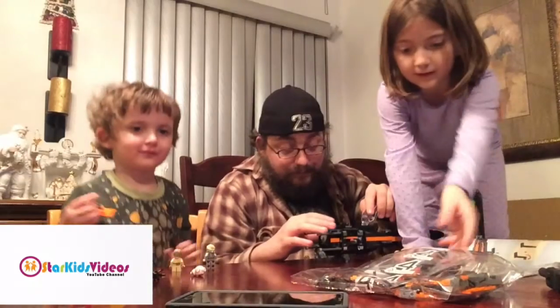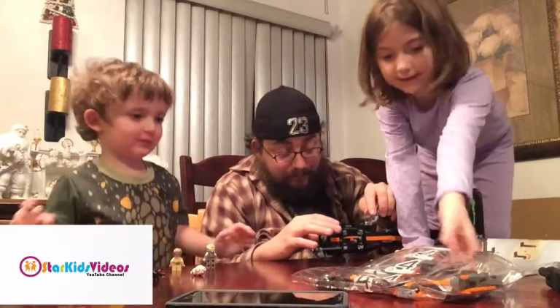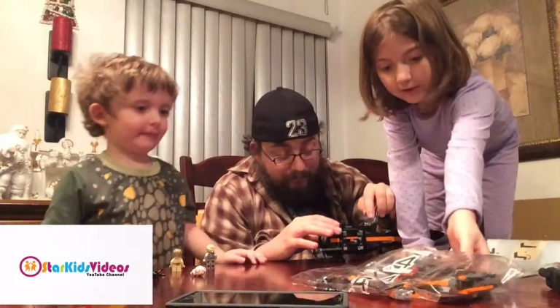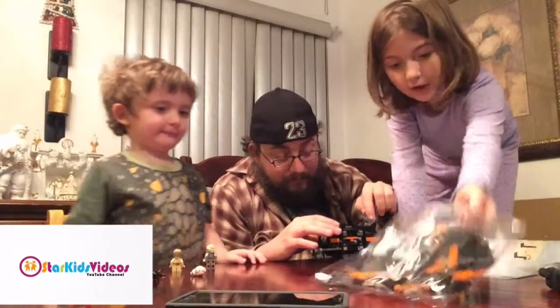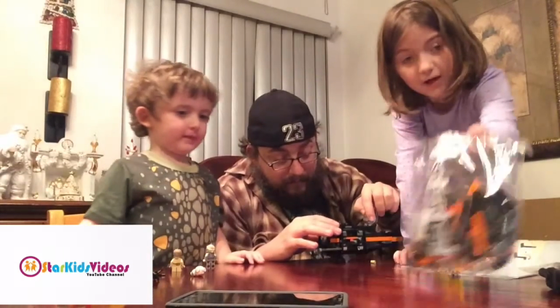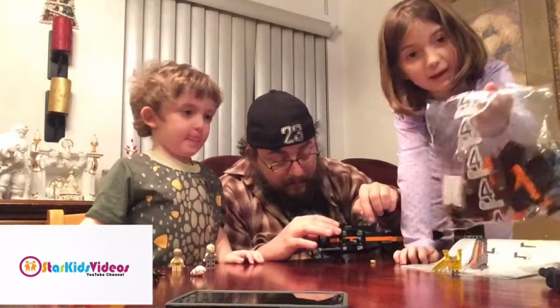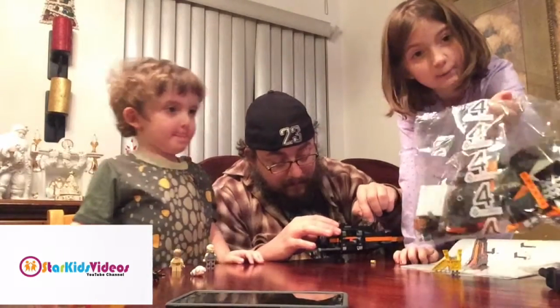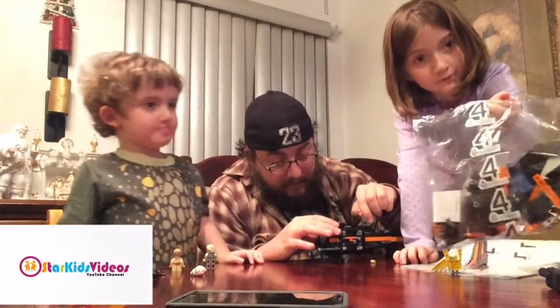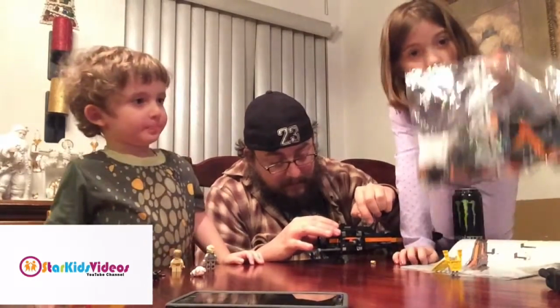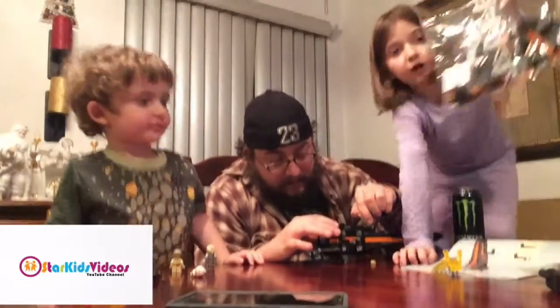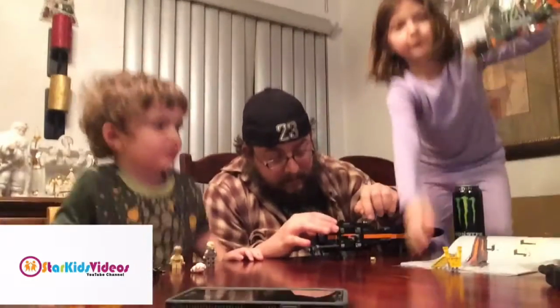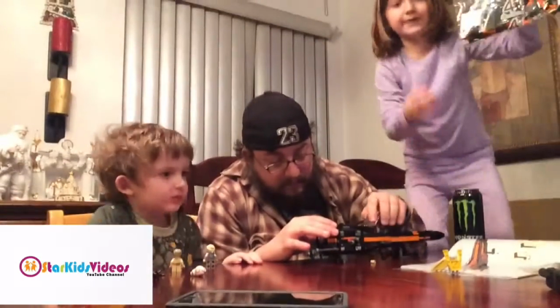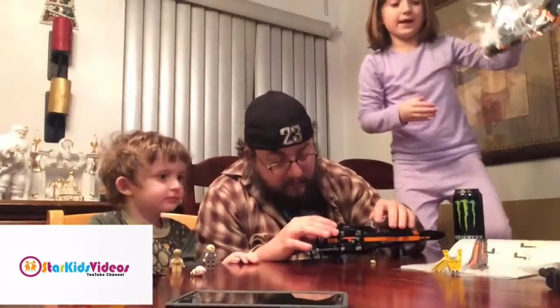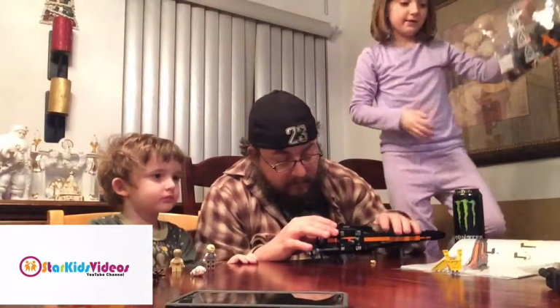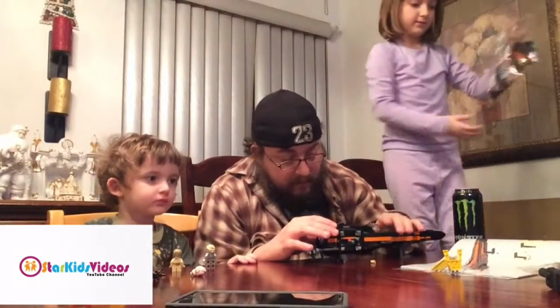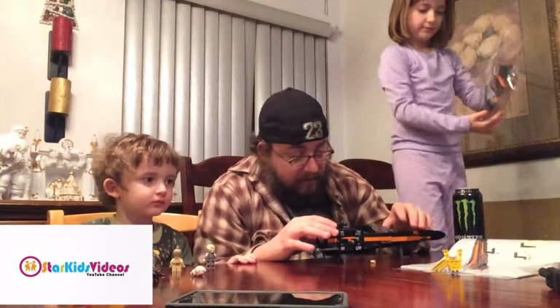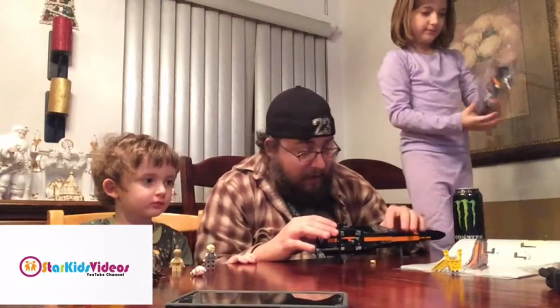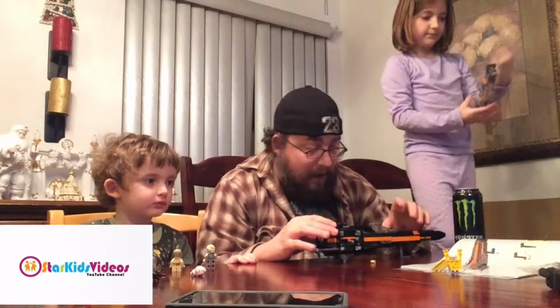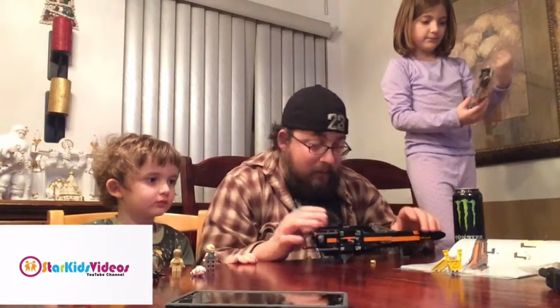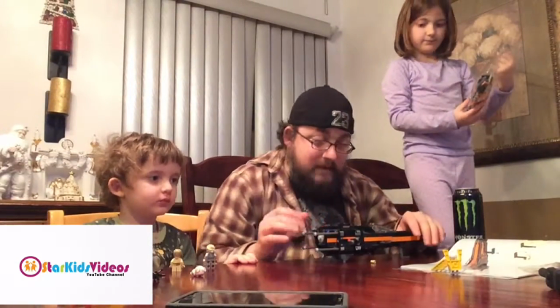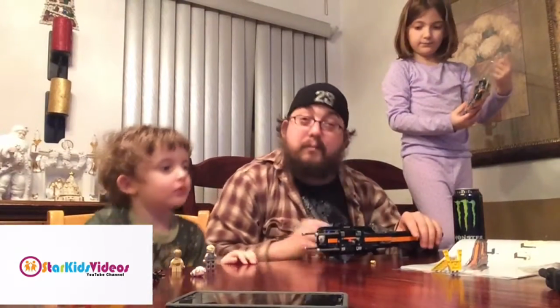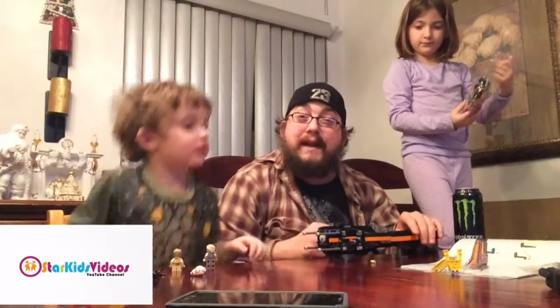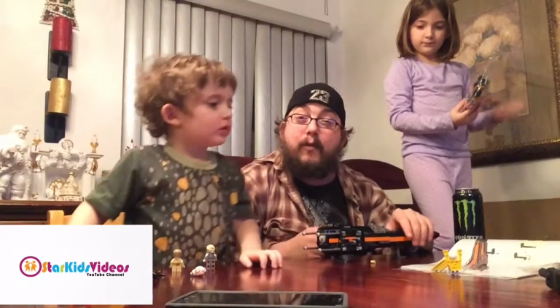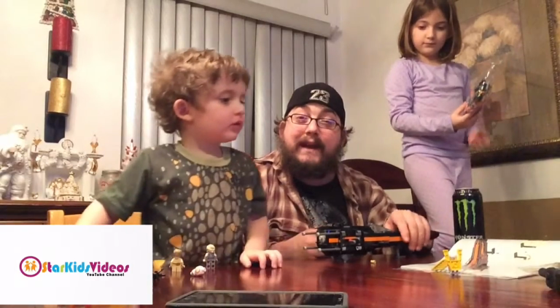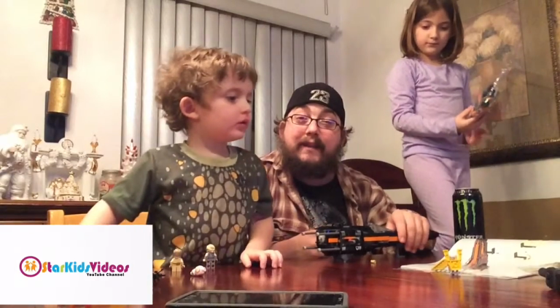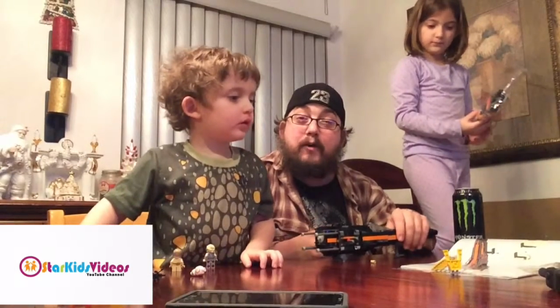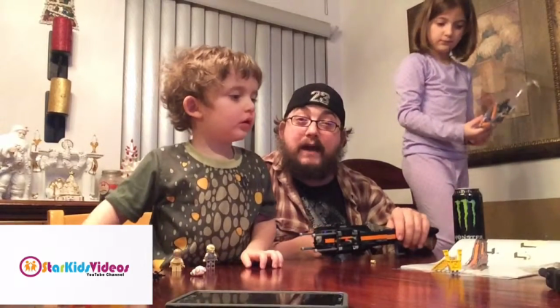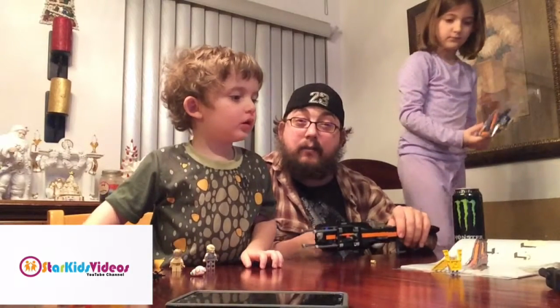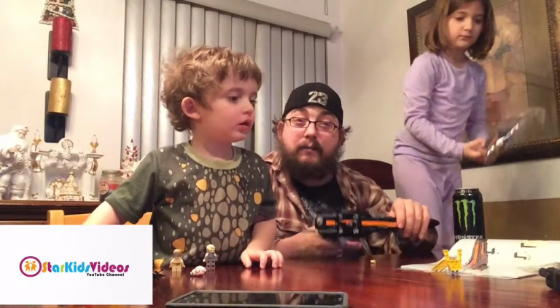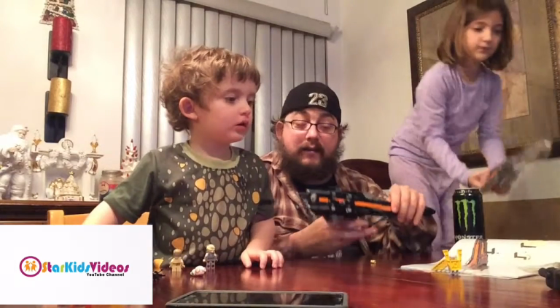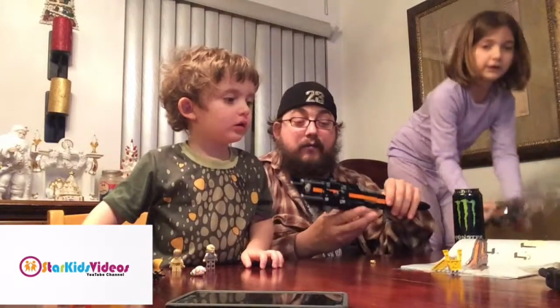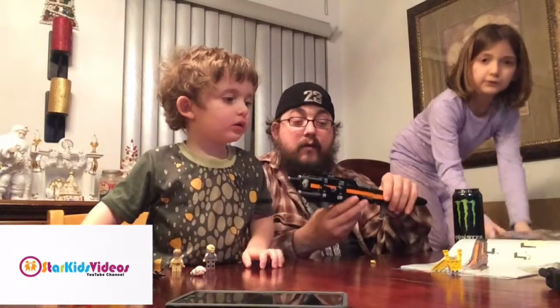And then we're going to open up bag number 4. Well, we're going to take a break and go eat, and then we'll come back and open up bag number 4.